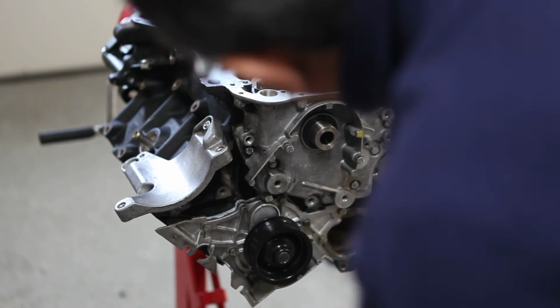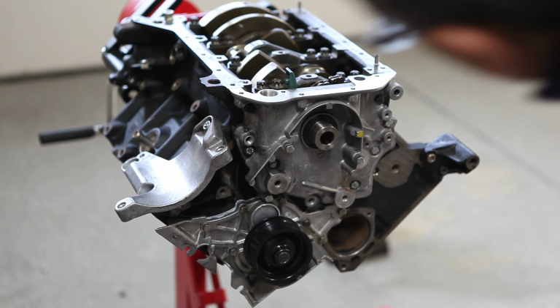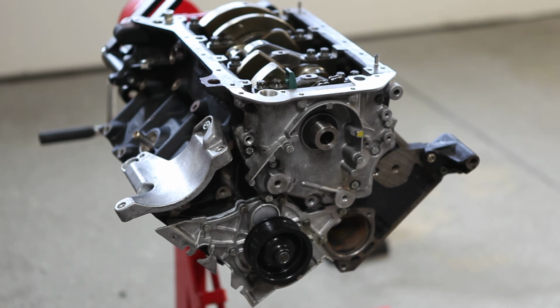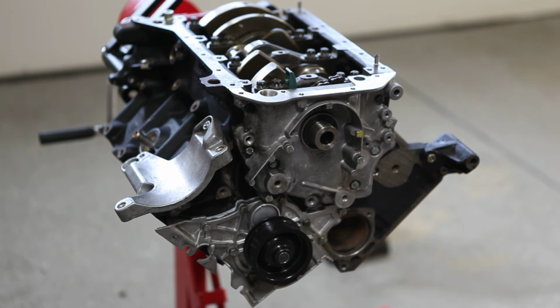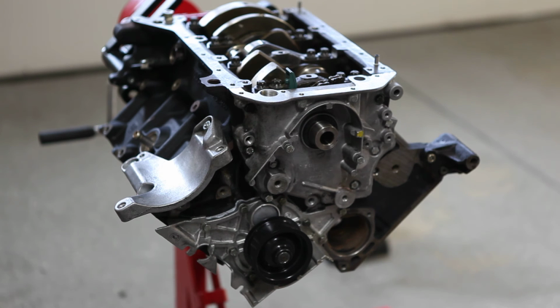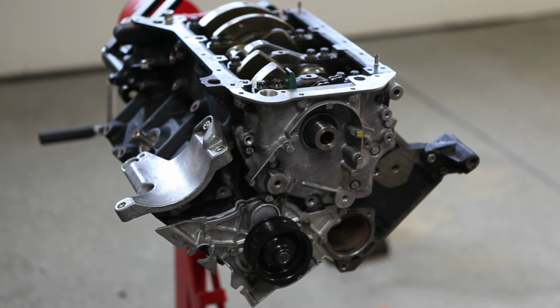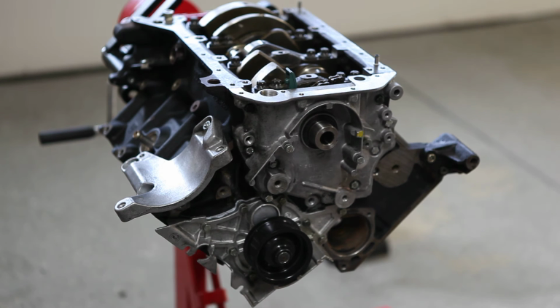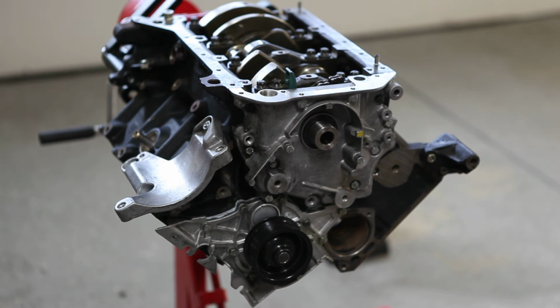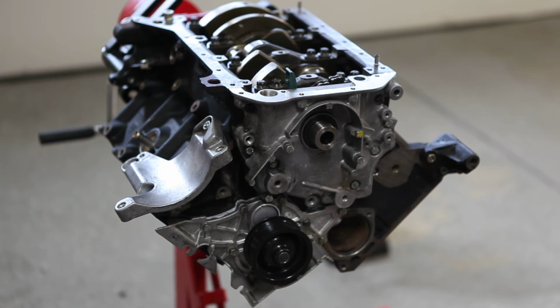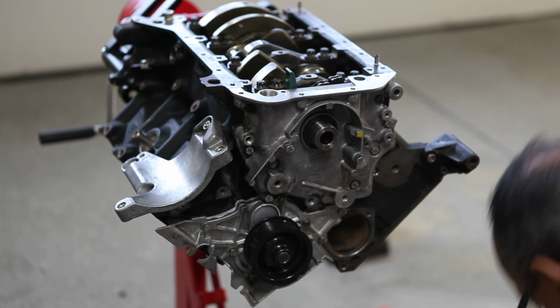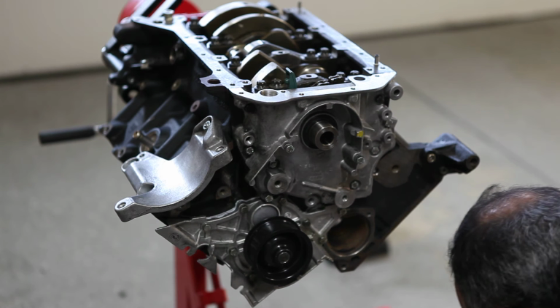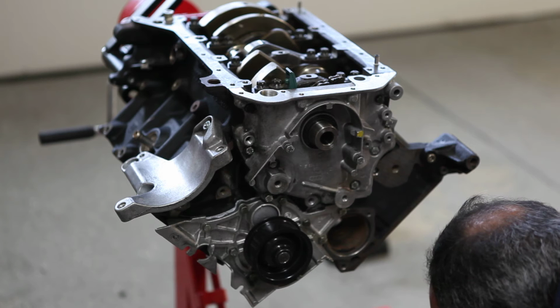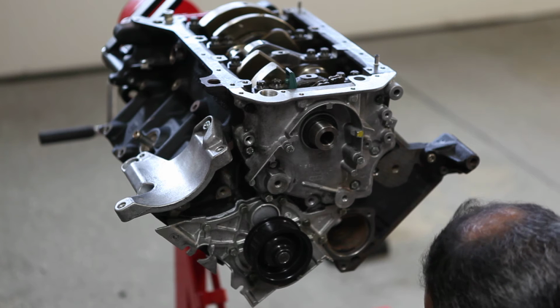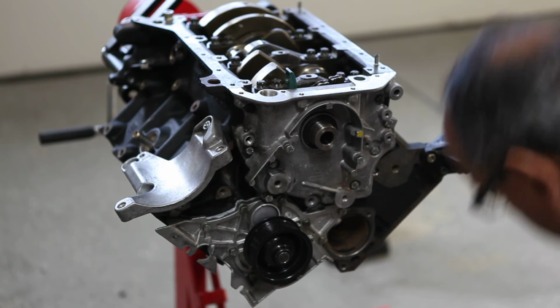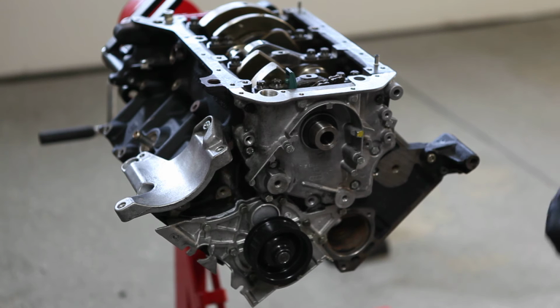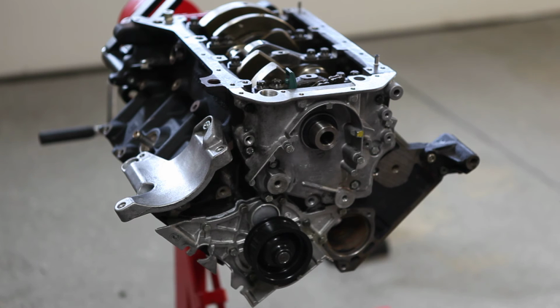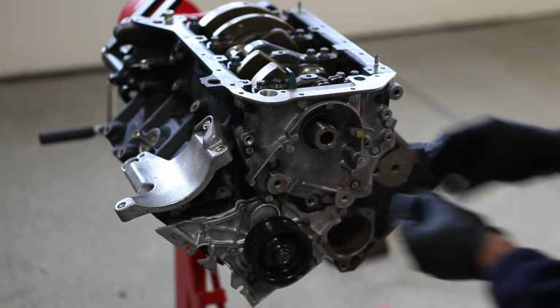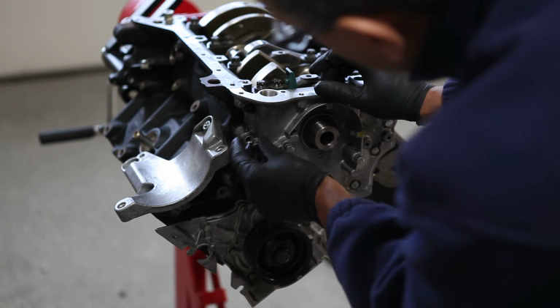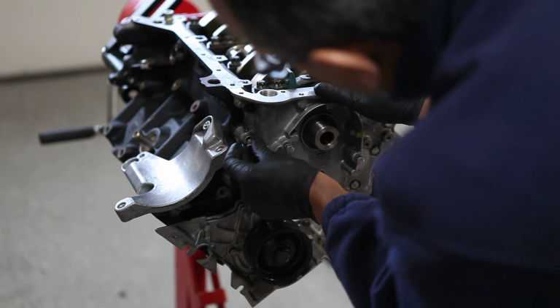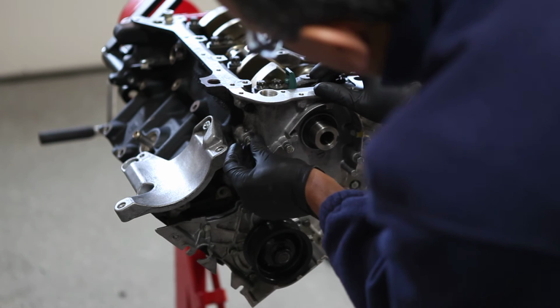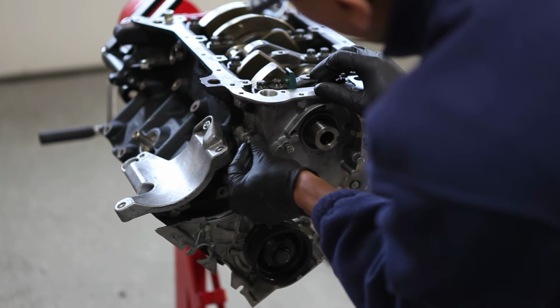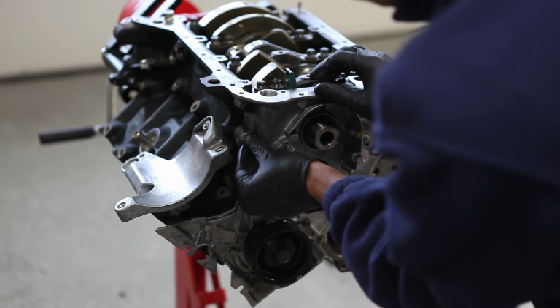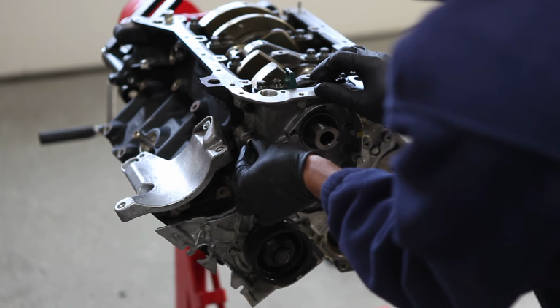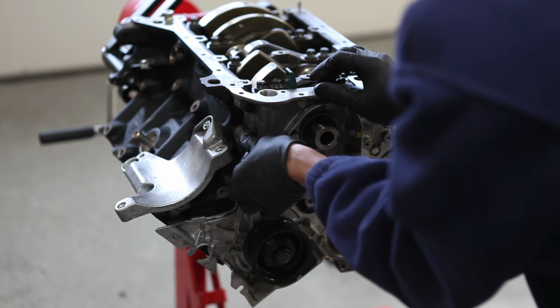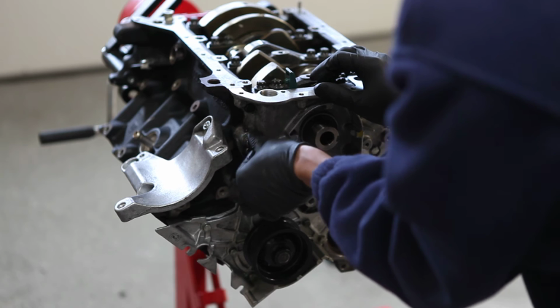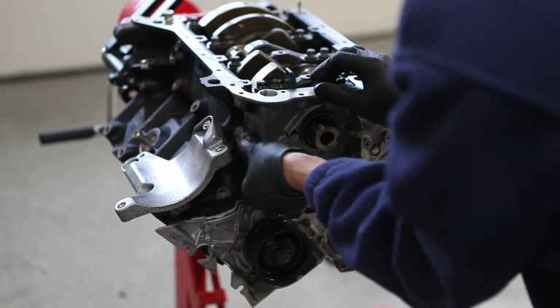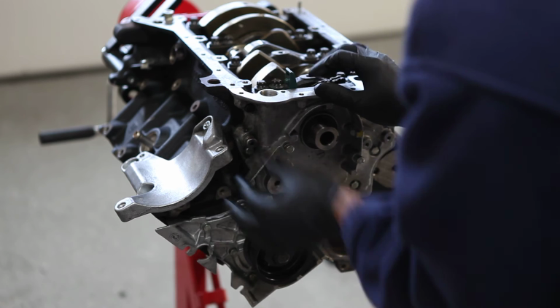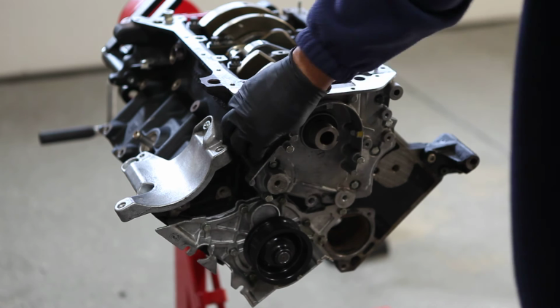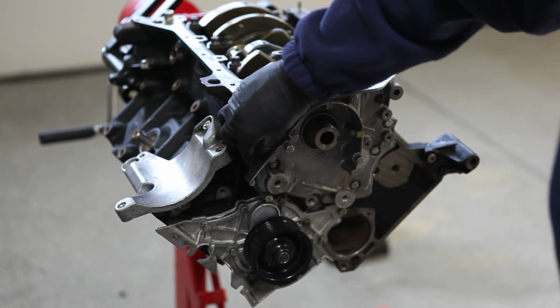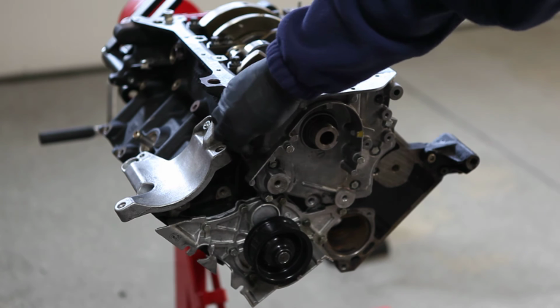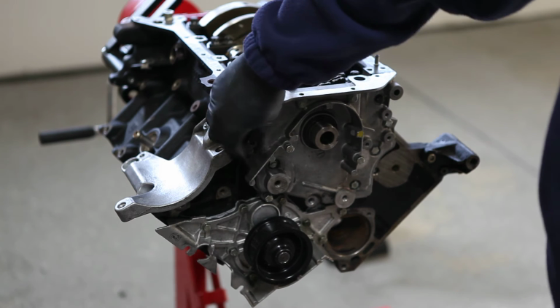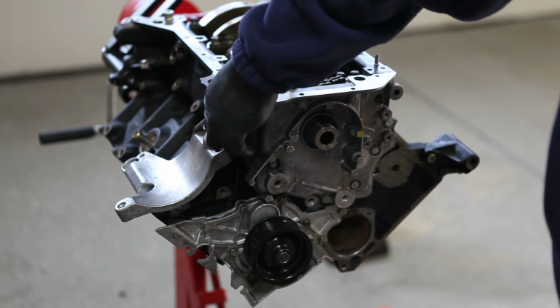Ok, awesome. I don't have to torque those to 10Nm but I'll put in the two funky screws first. One is a hex, which goes here, copper washer and all. Looks like a drain plug of some kind actually.